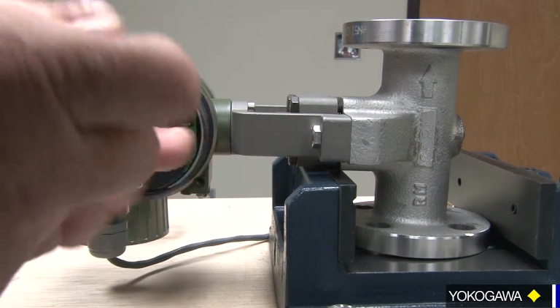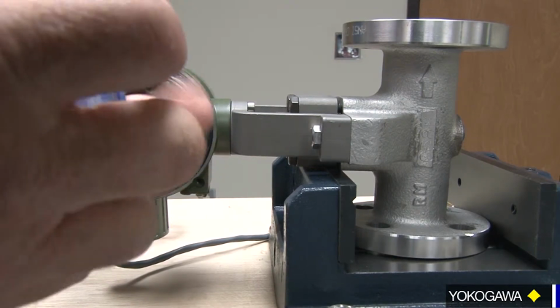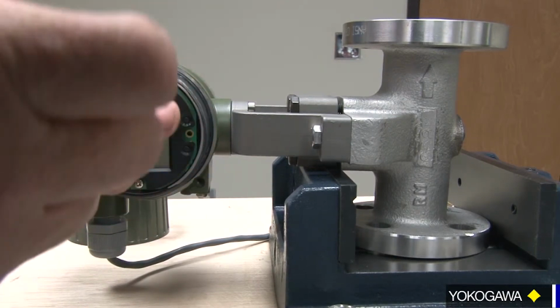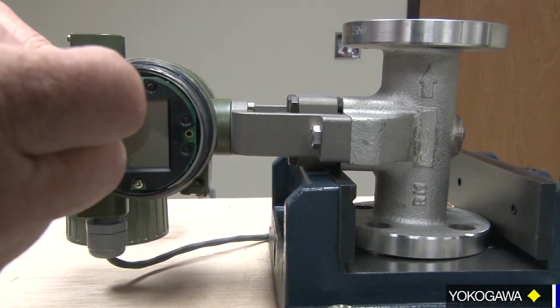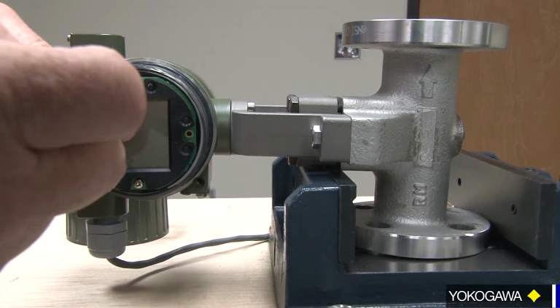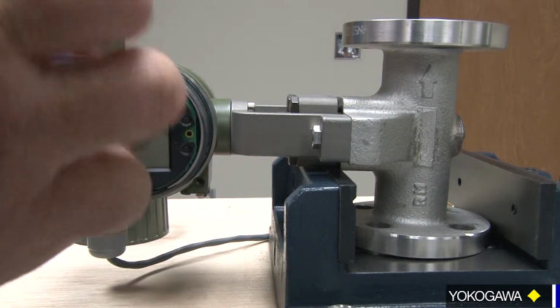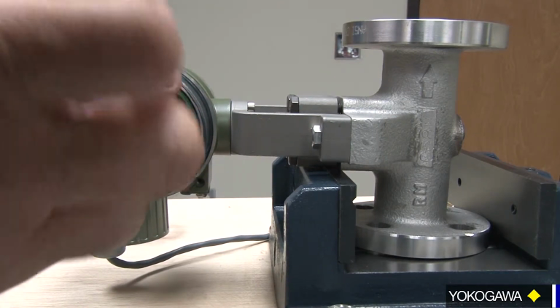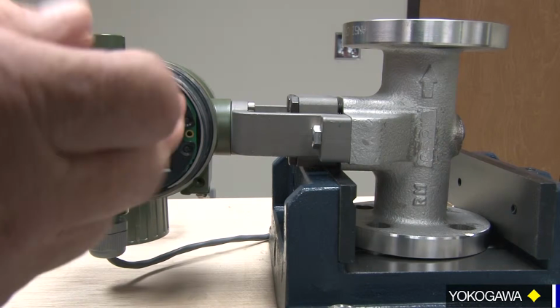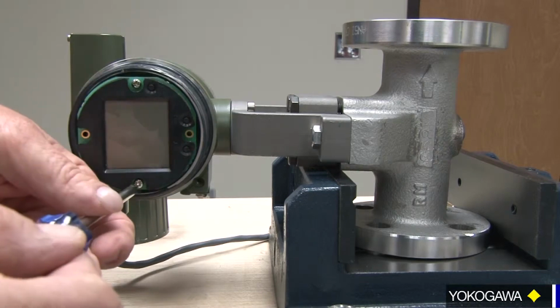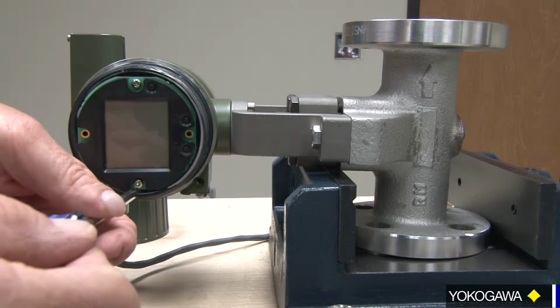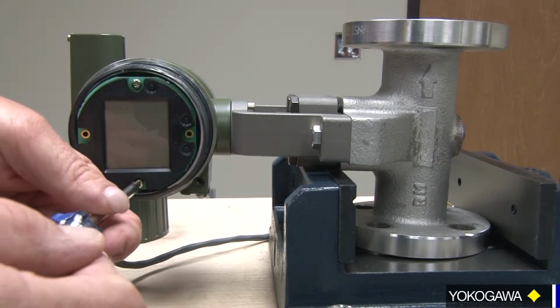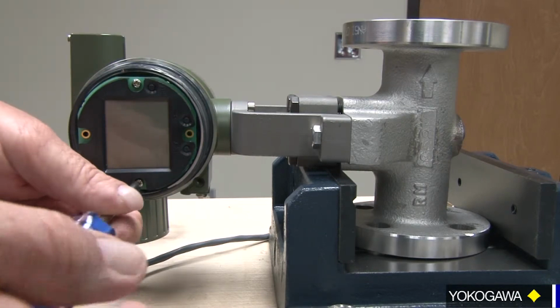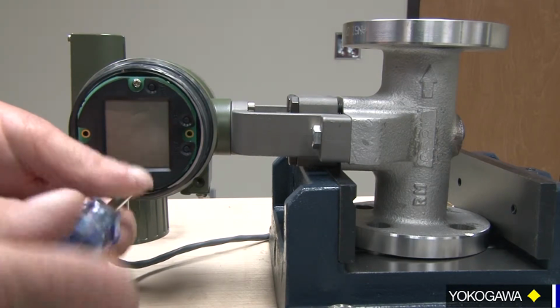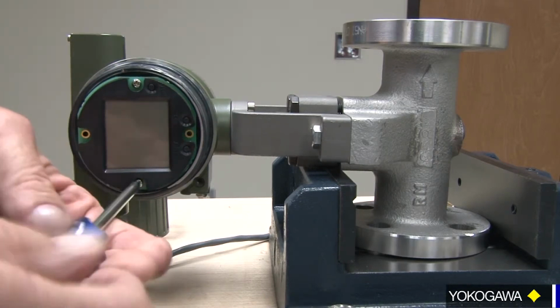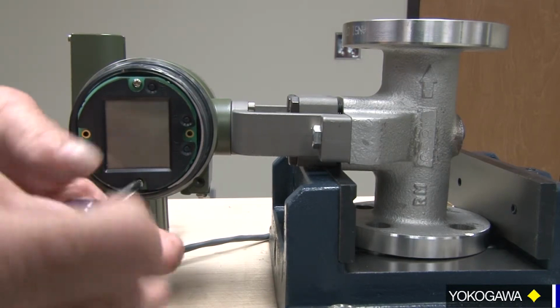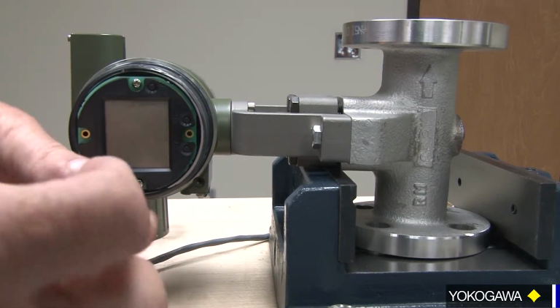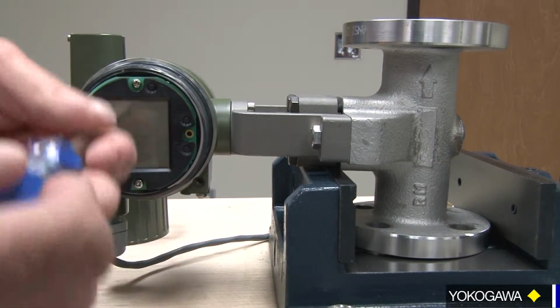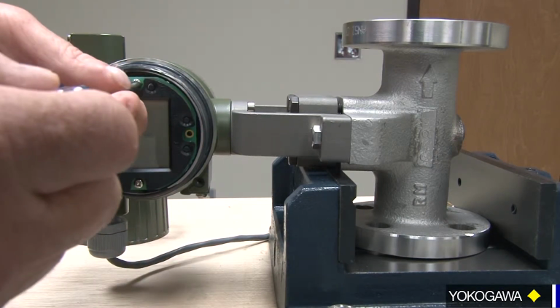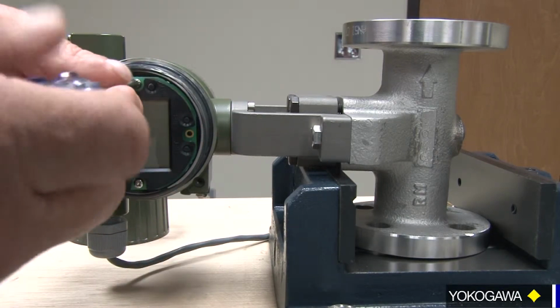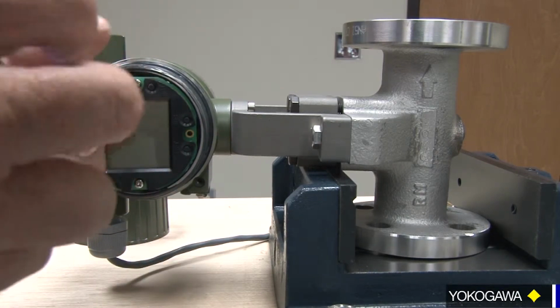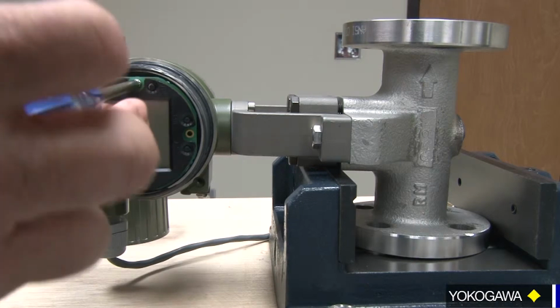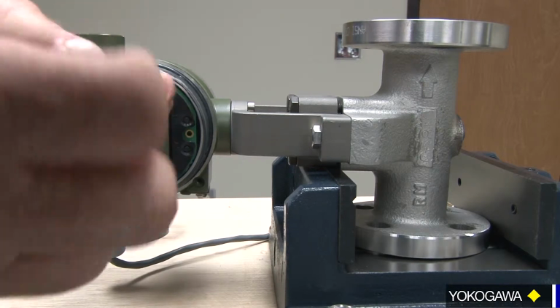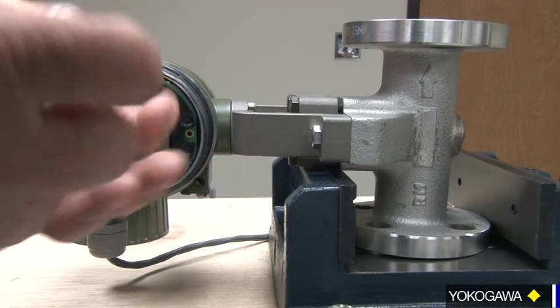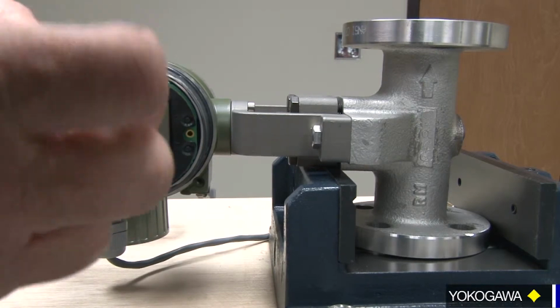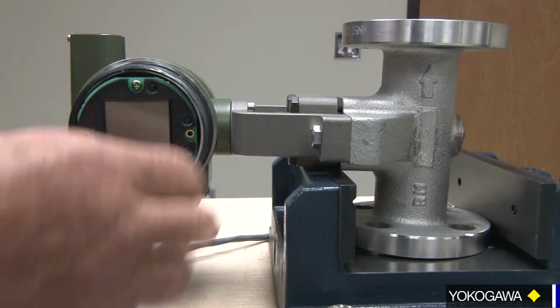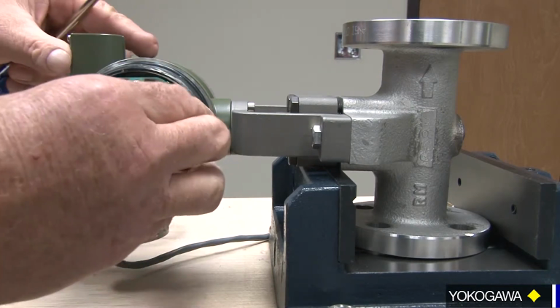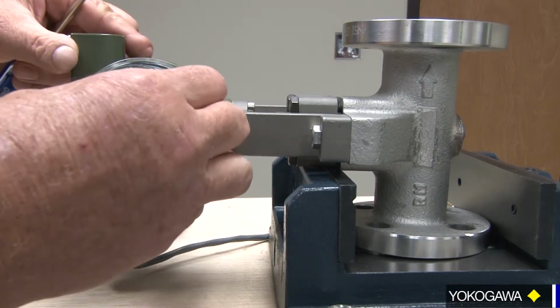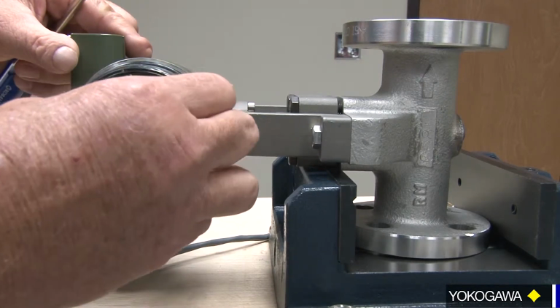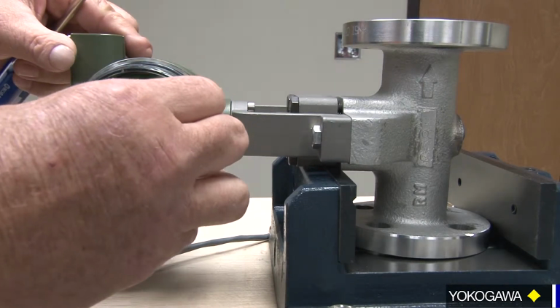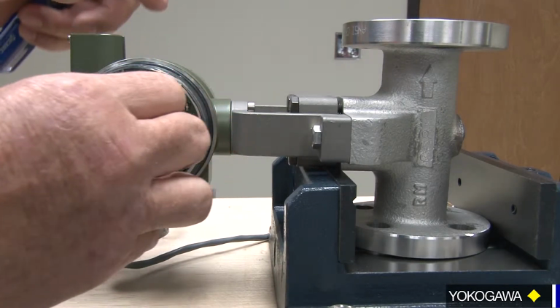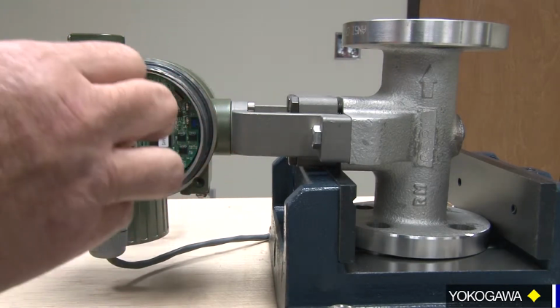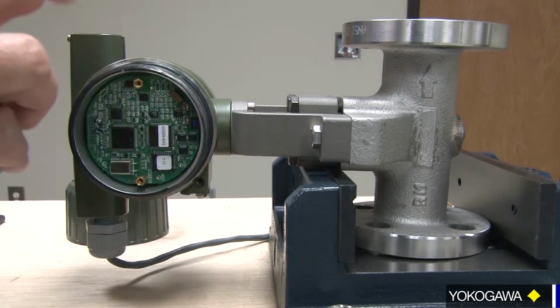Behind these screws we have plastic screw keepers so we'll be able to pull the screws off without losing them when you pull the display off. Be gentle when you're pulling it off the pins.